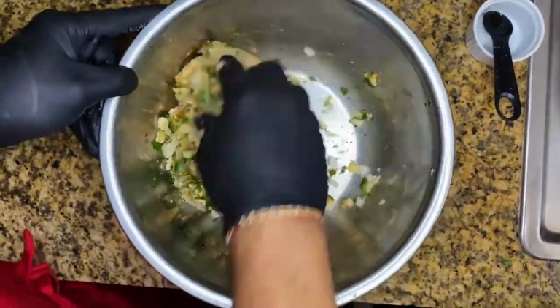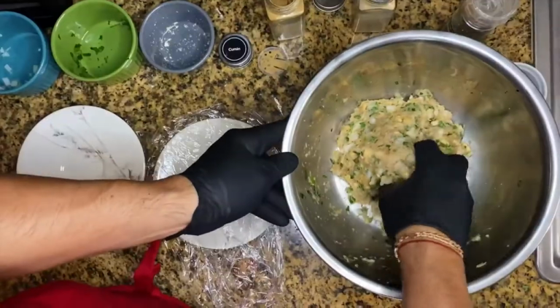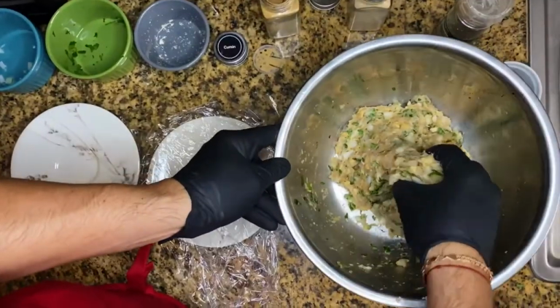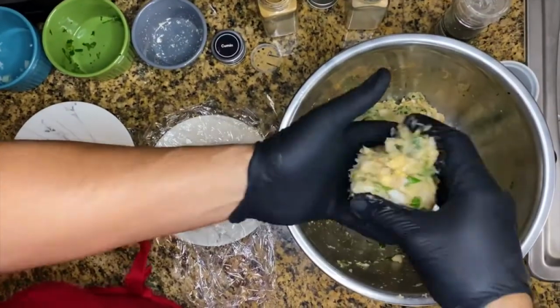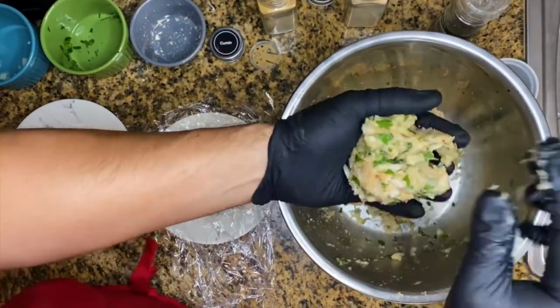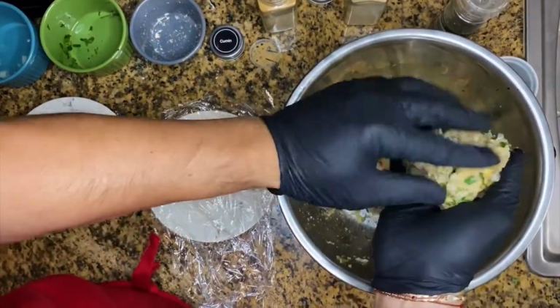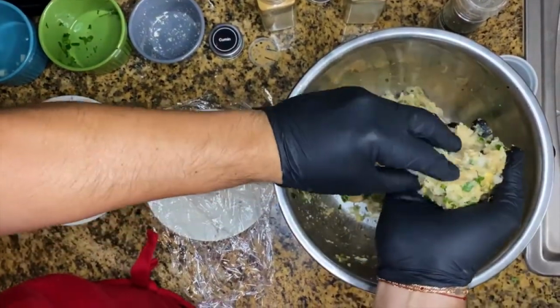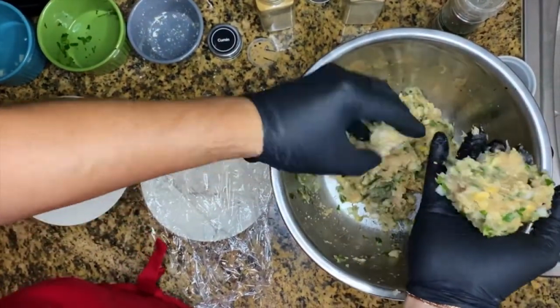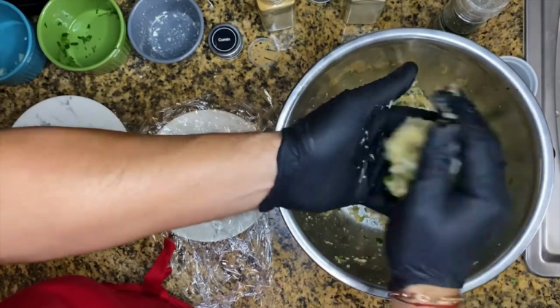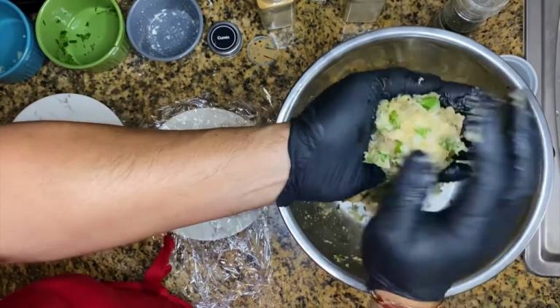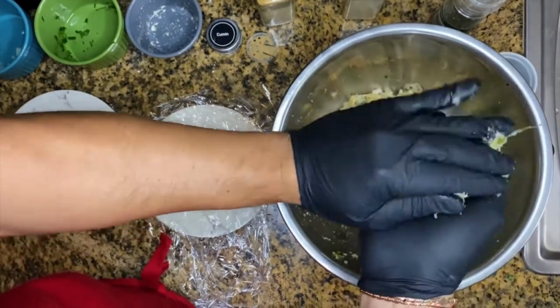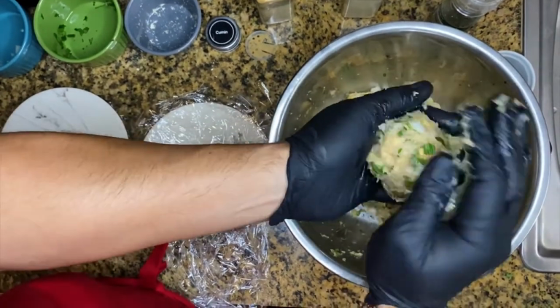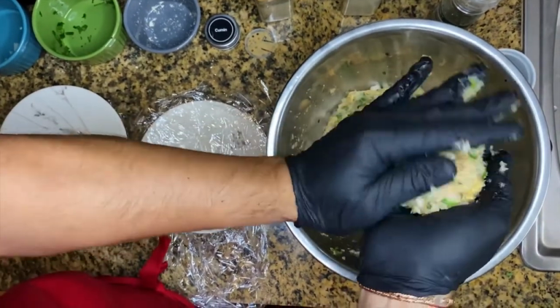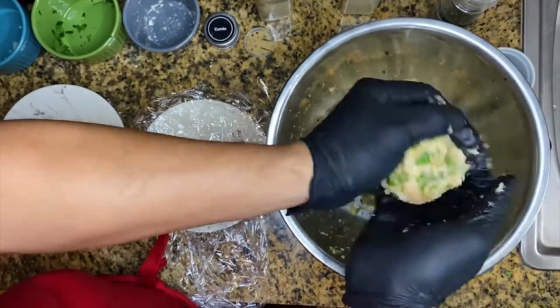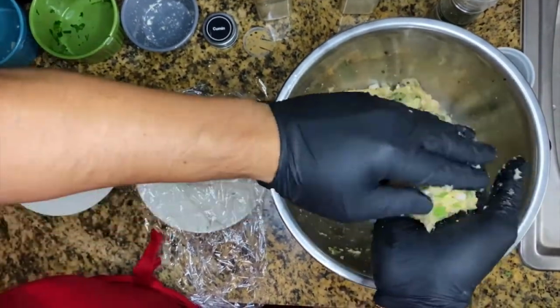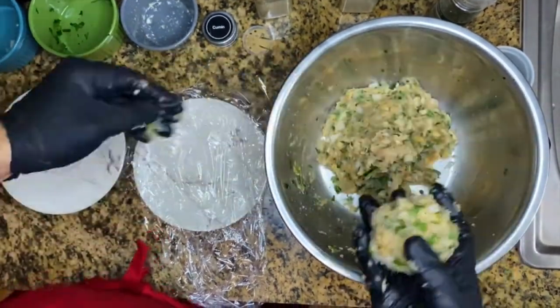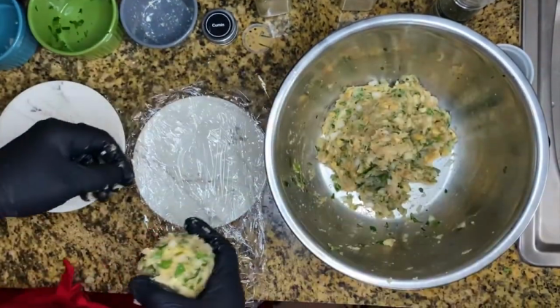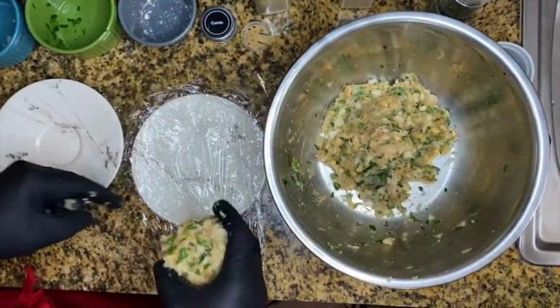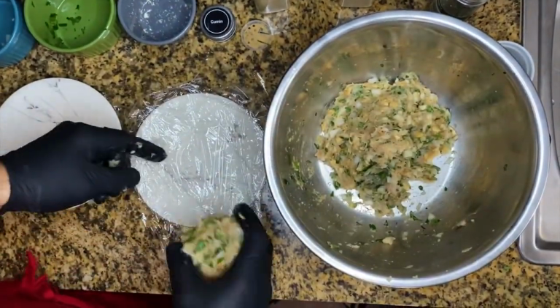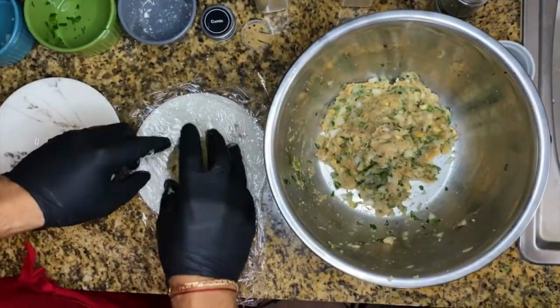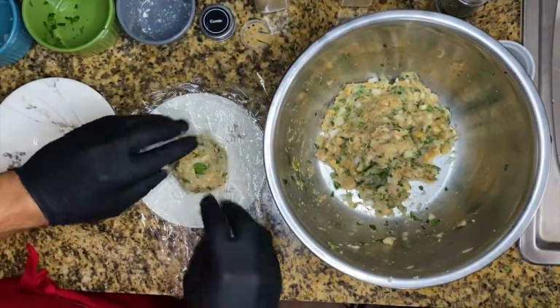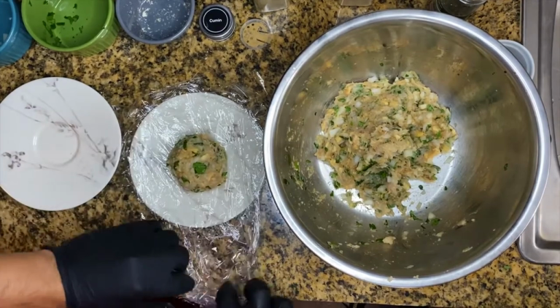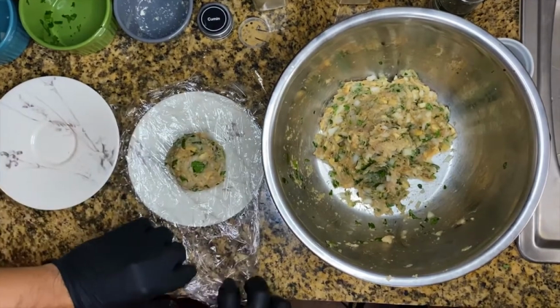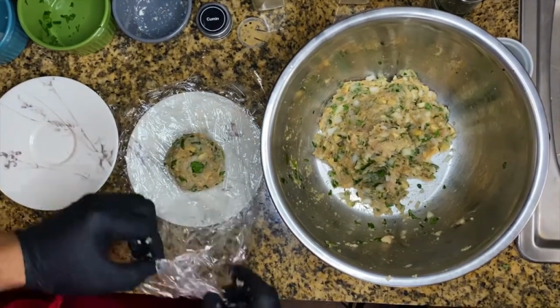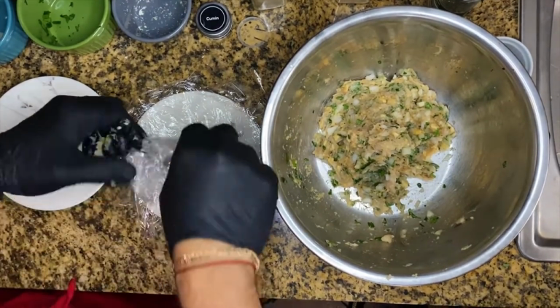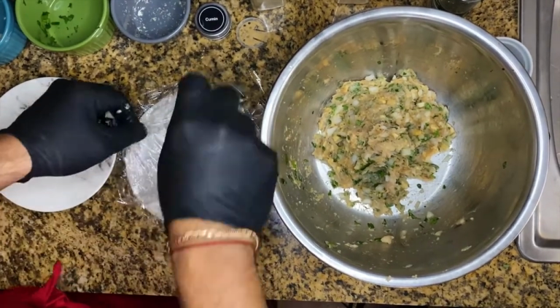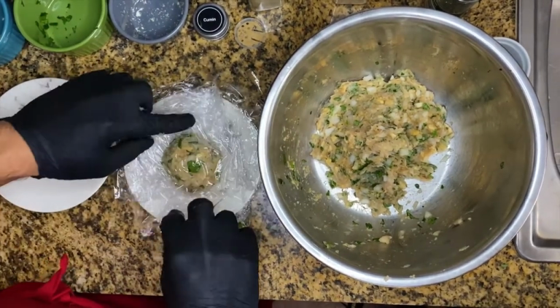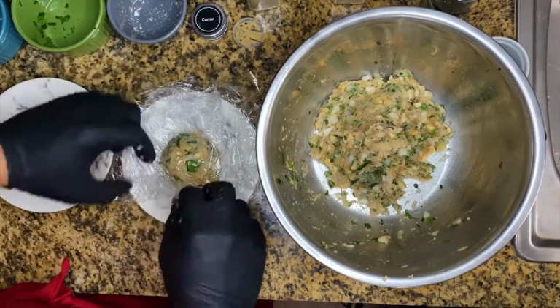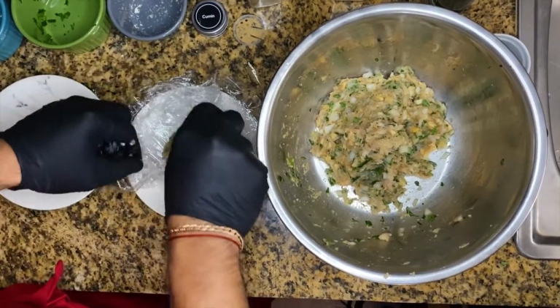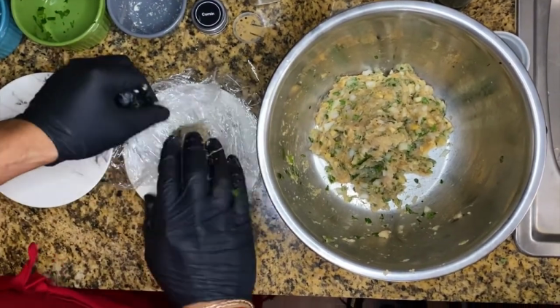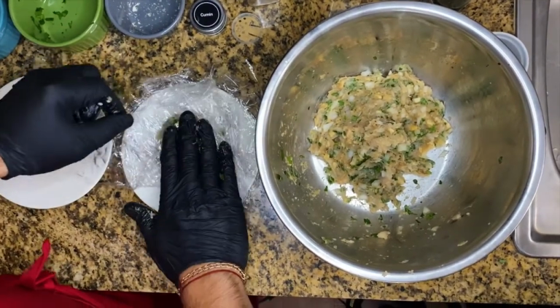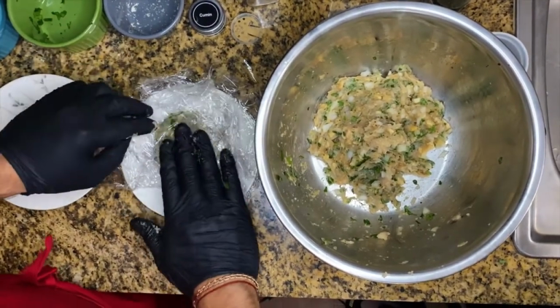Now we're gonna form a little bowl. We have some plastic wrap here, so you're just gonna cover it and press it gently.